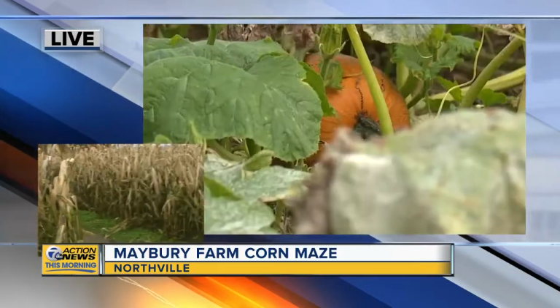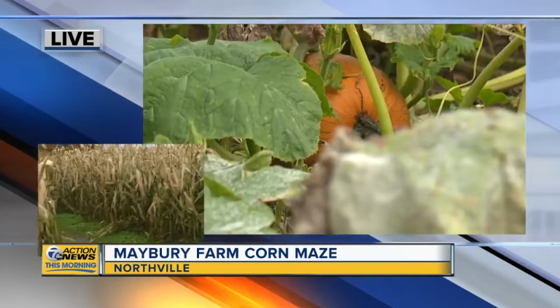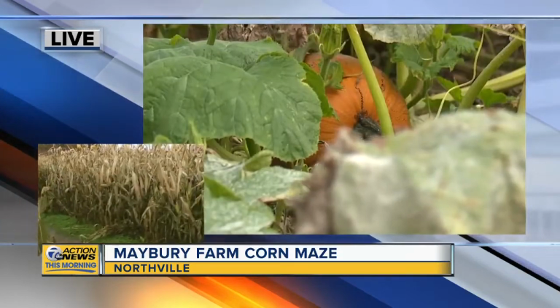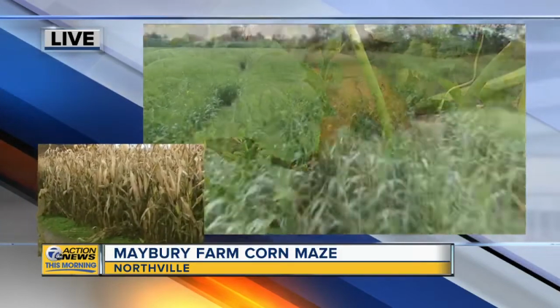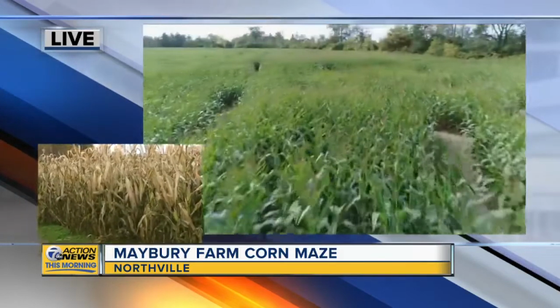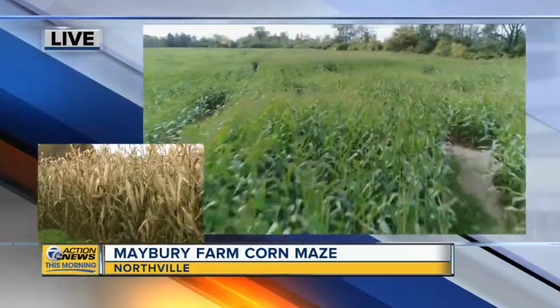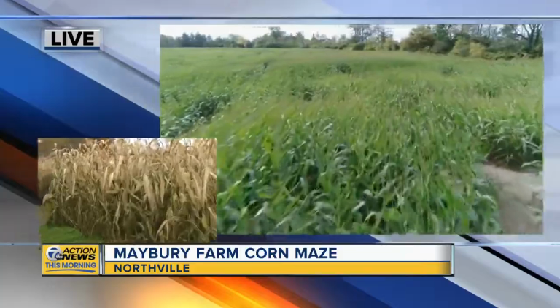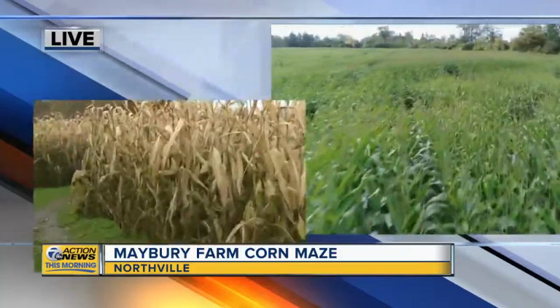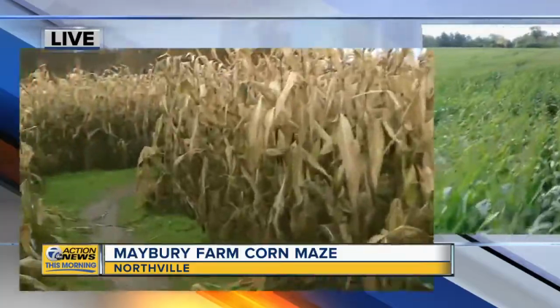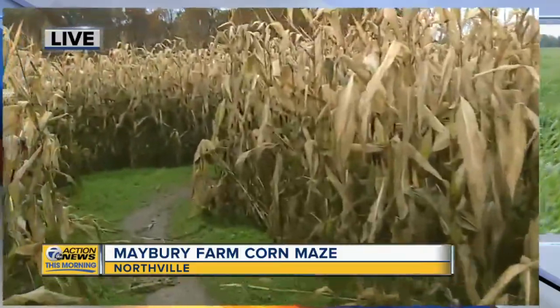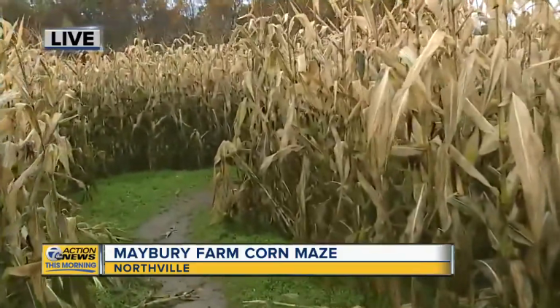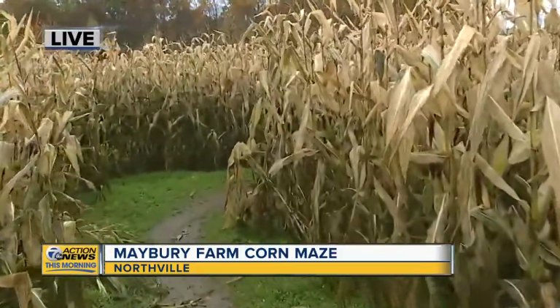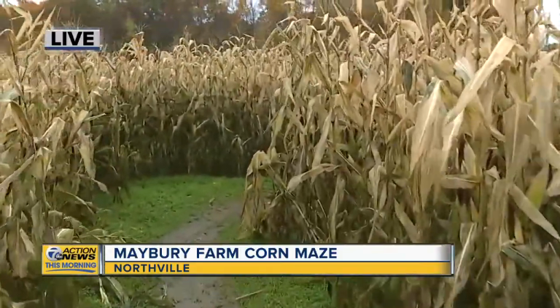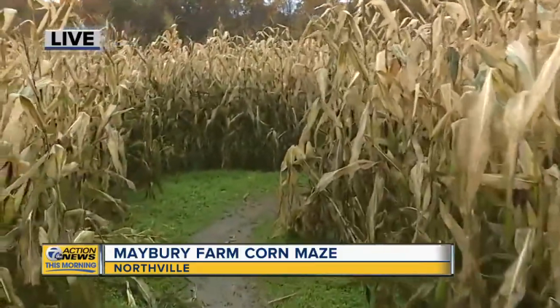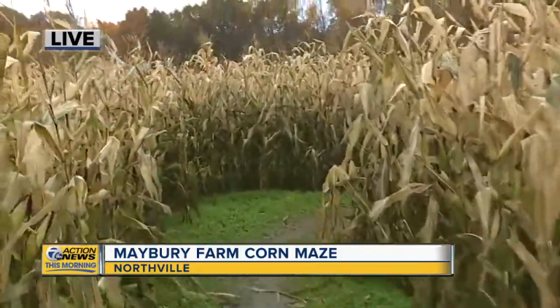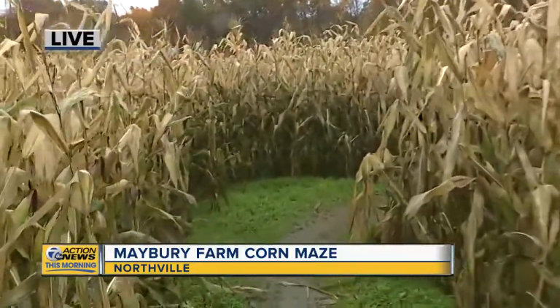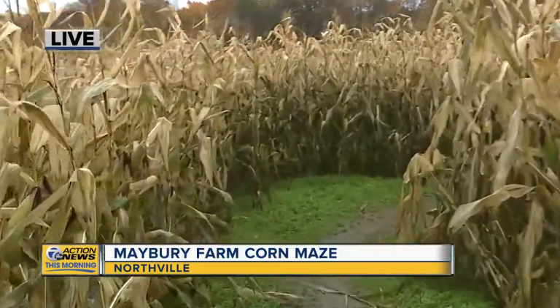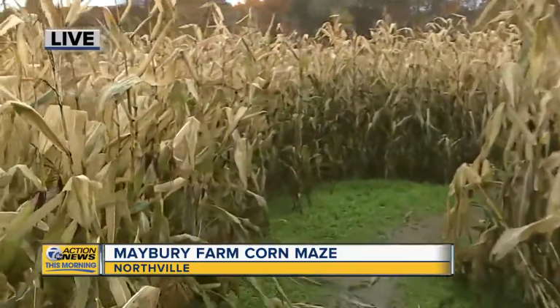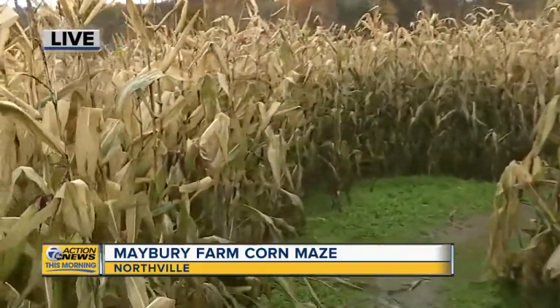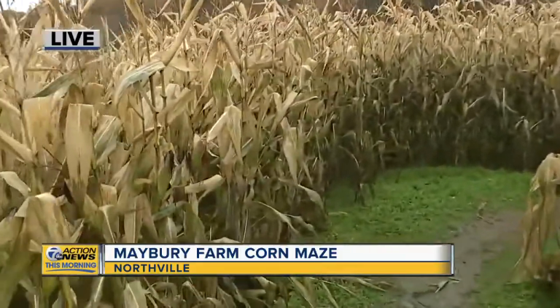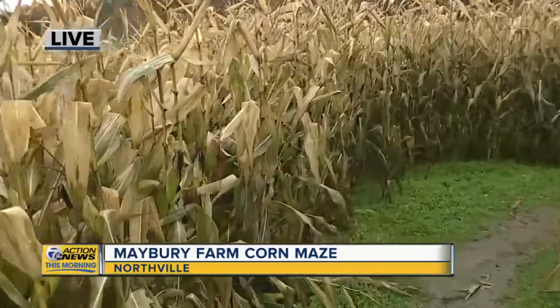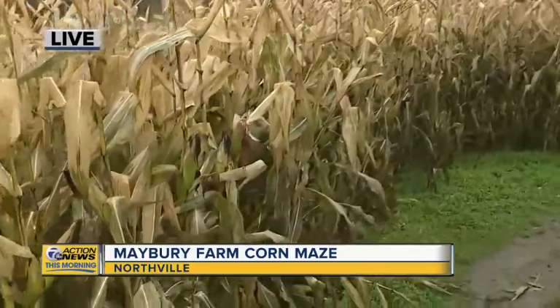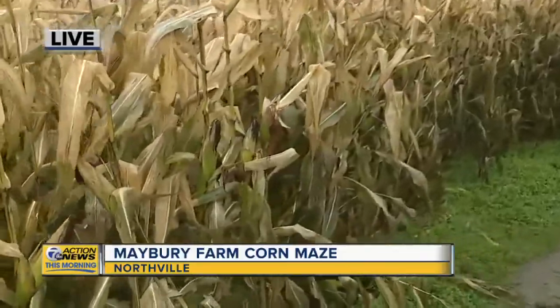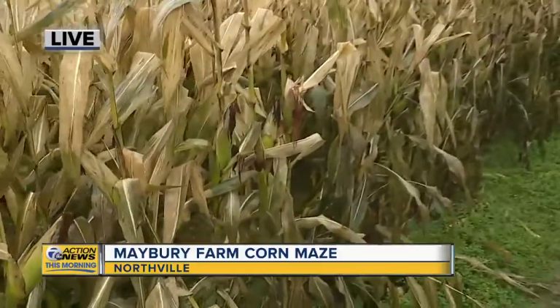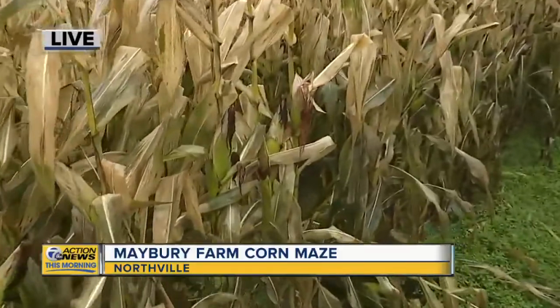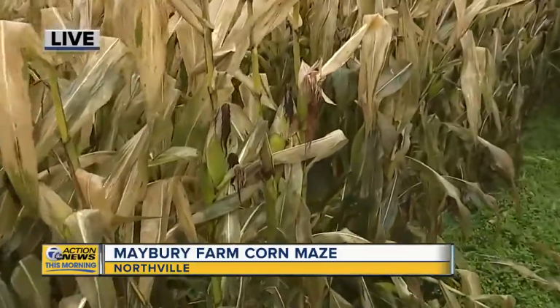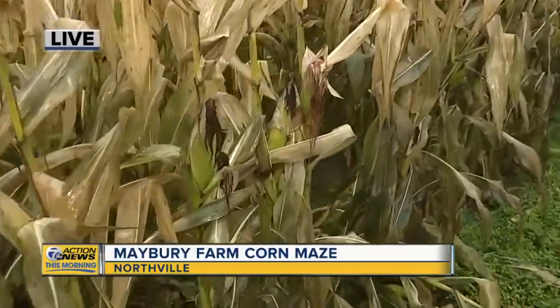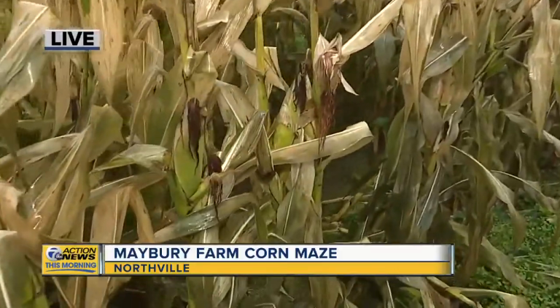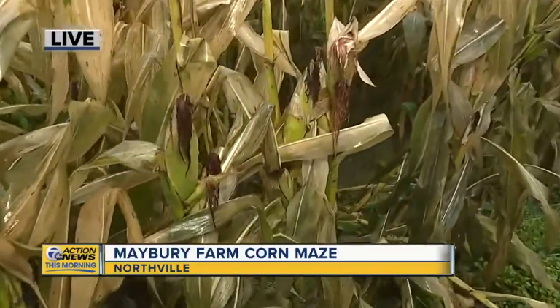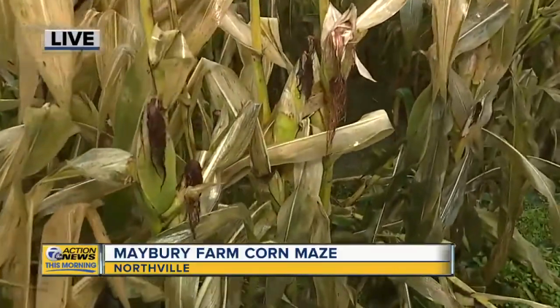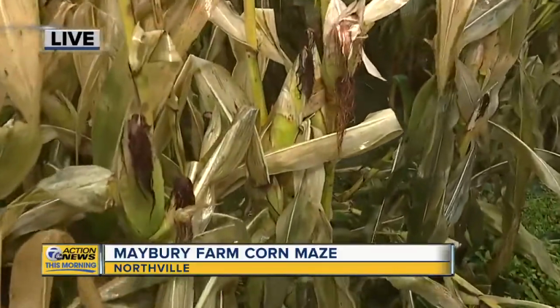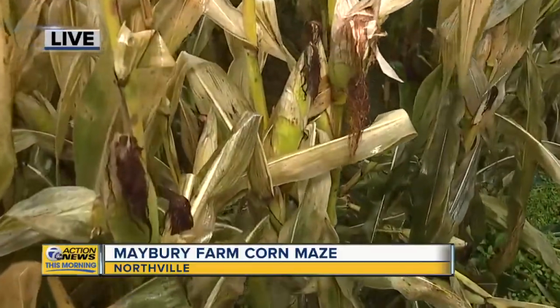As you walk around in the maze, you will see where the deer have already been eating the corn. The deer like it for sure — they love it. So they knock it down at the same time.